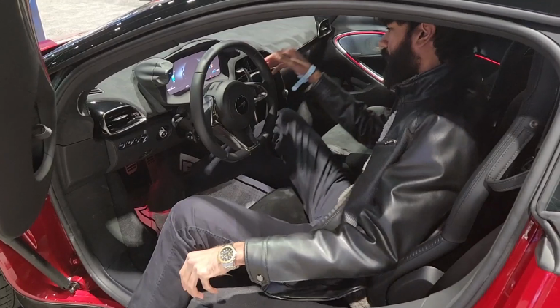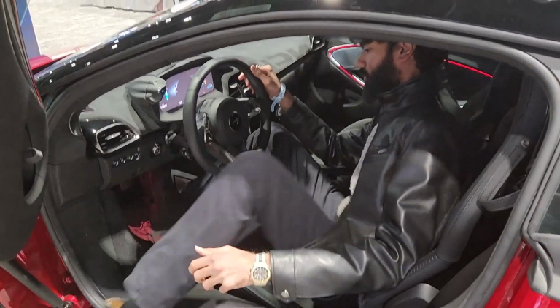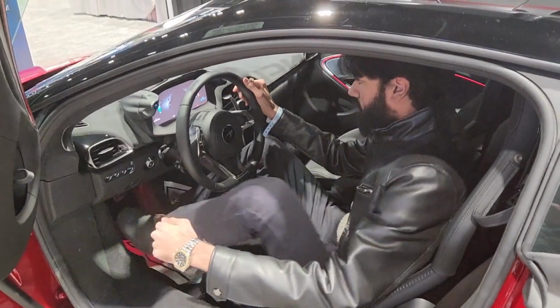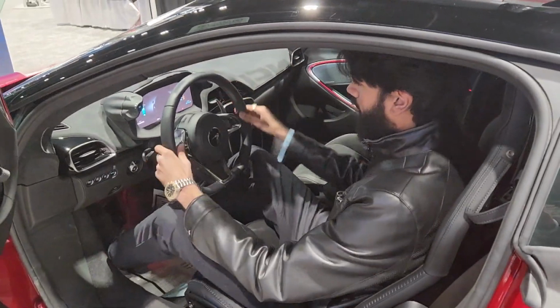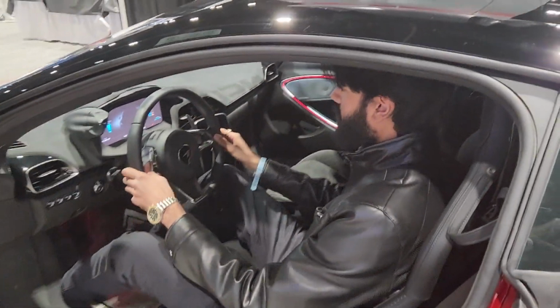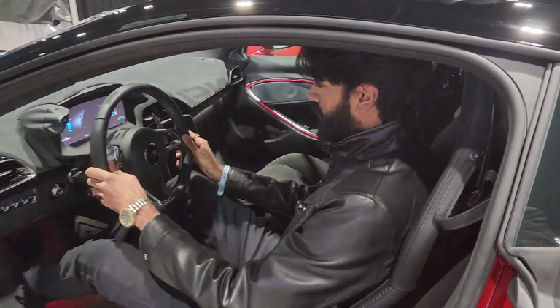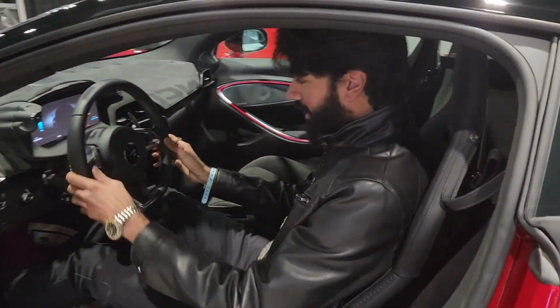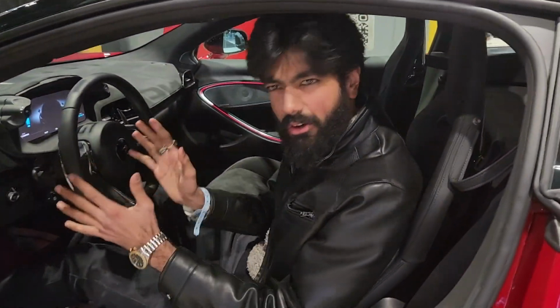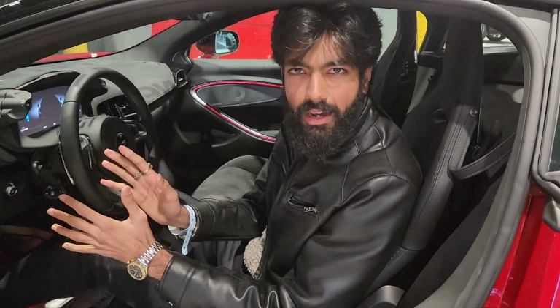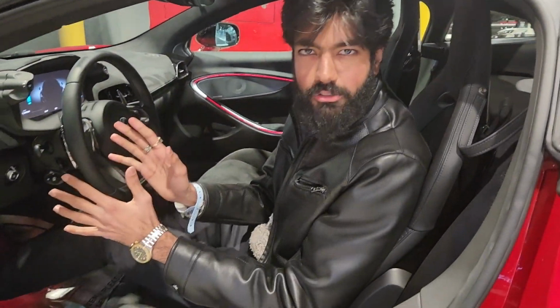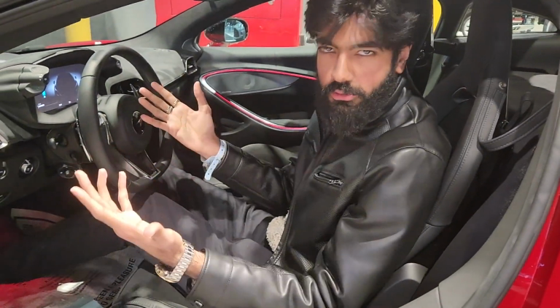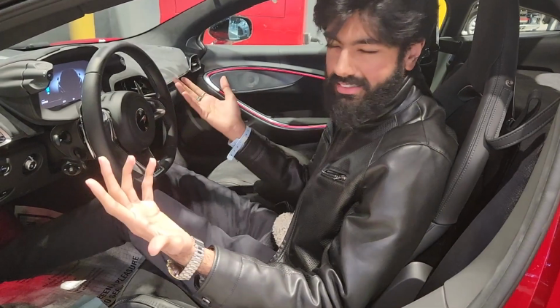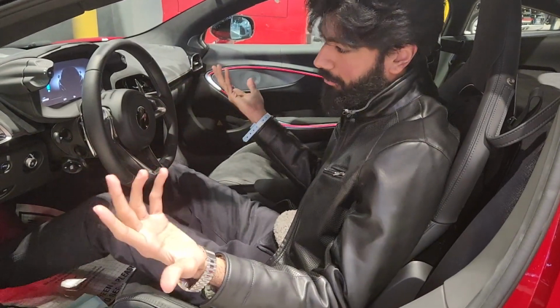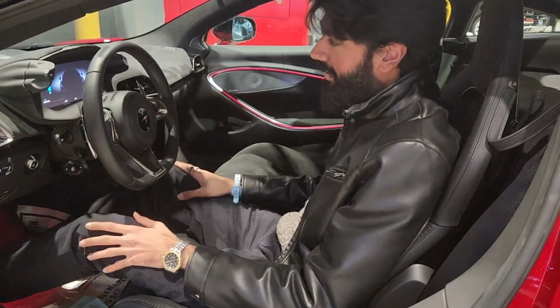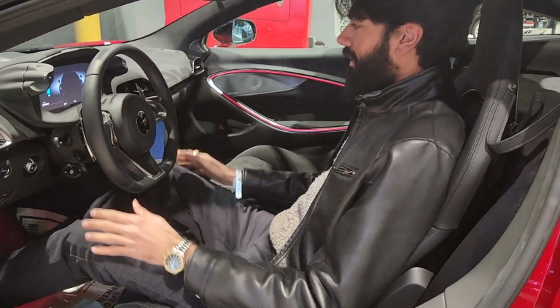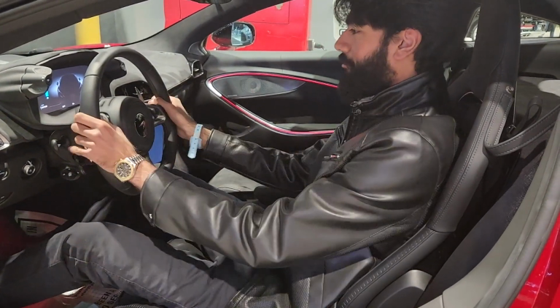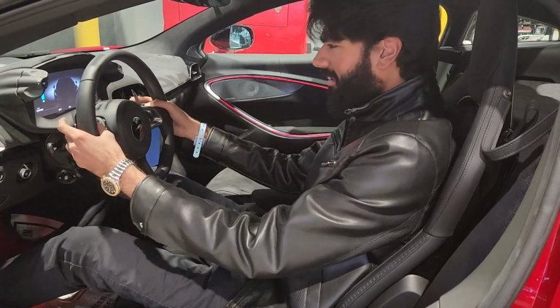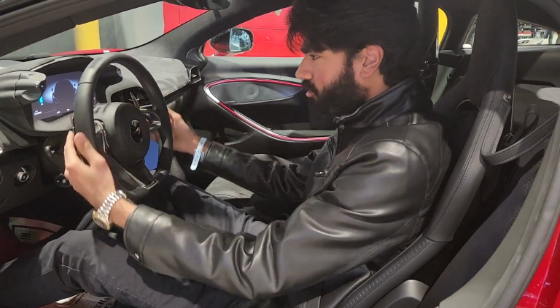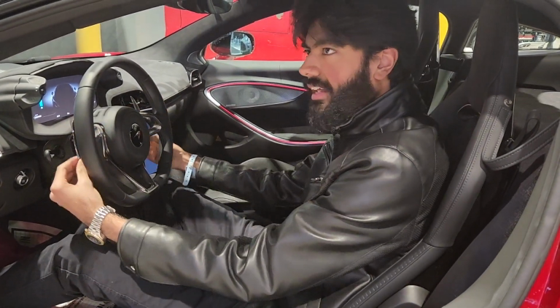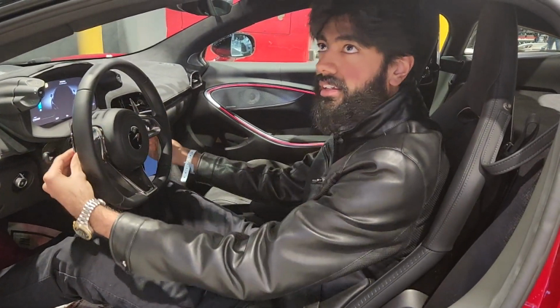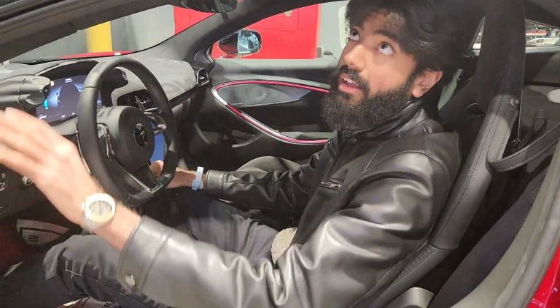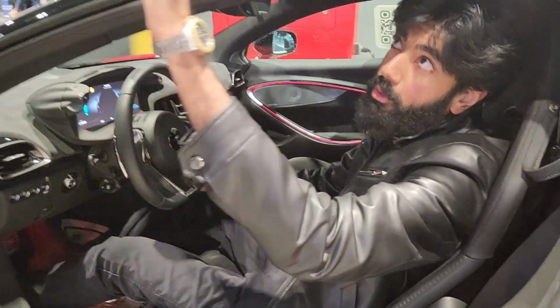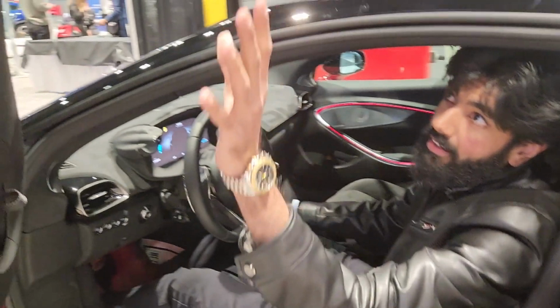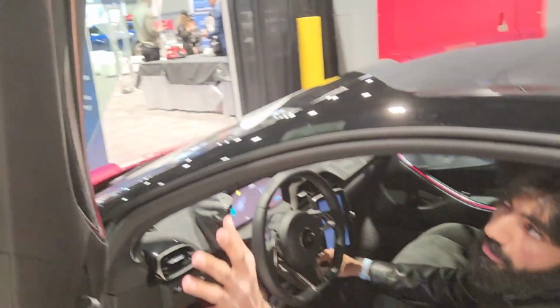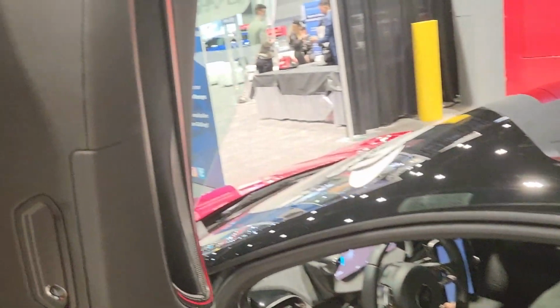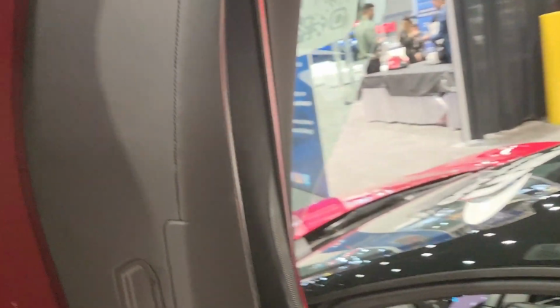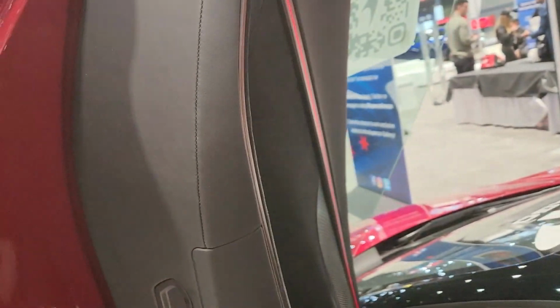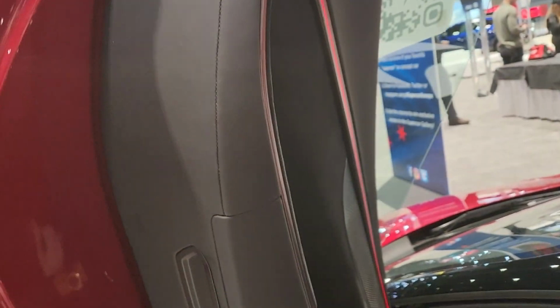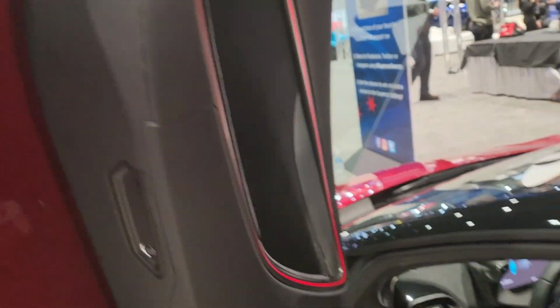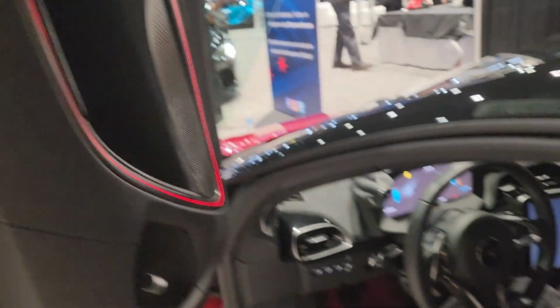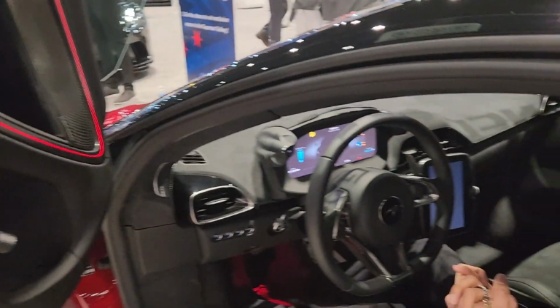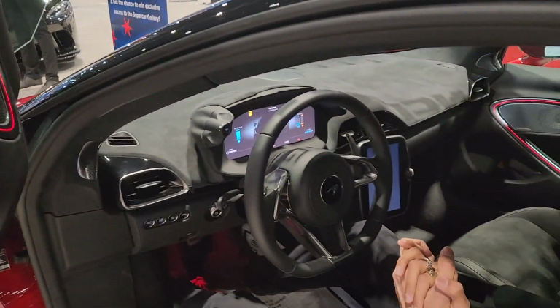Then you got quite a nice look to the car. Narrow pedal box as usual, as is with McLaren. Look at the controls and everything in here, and the mood lighting on the door panel as well.